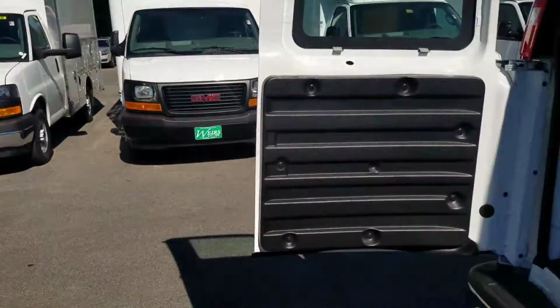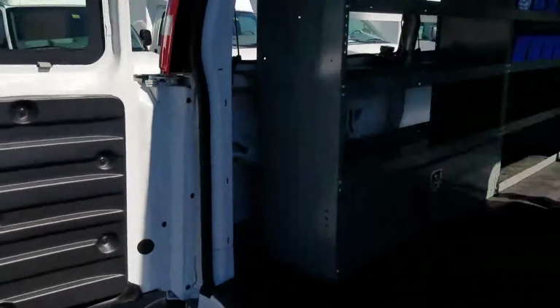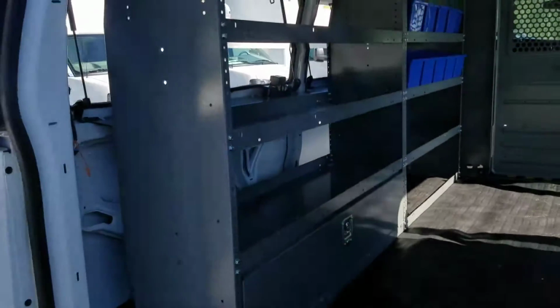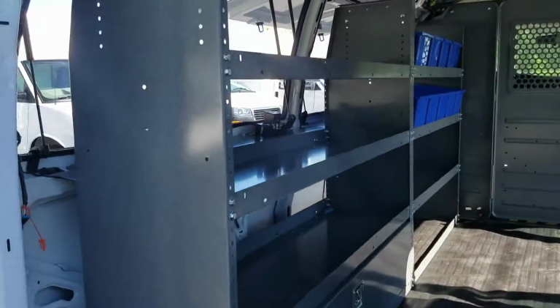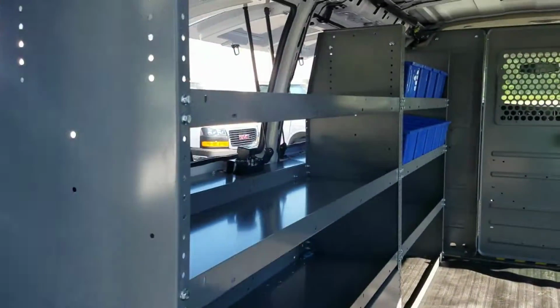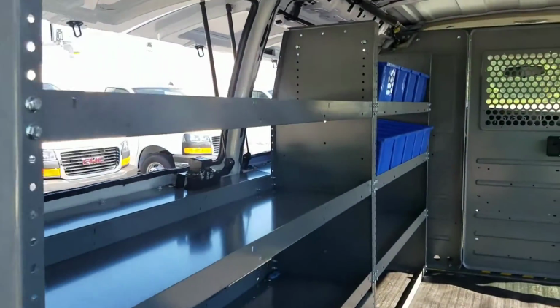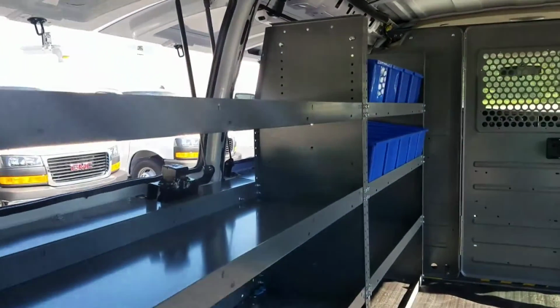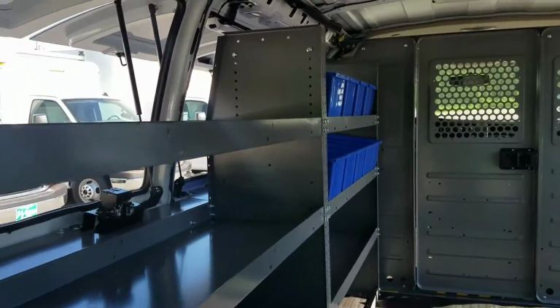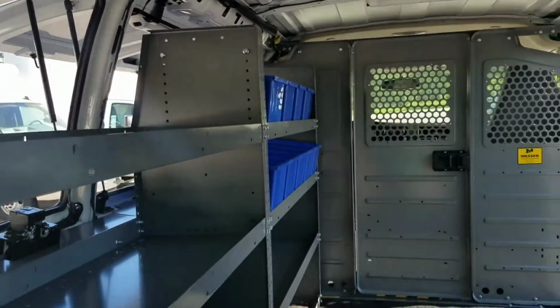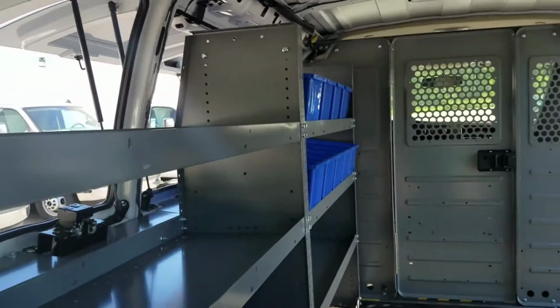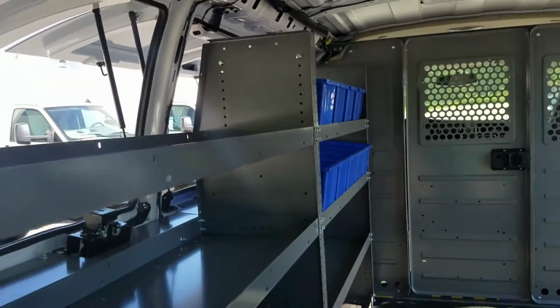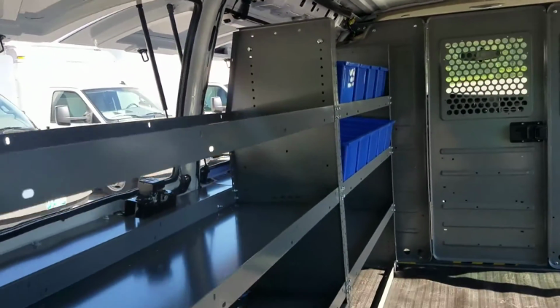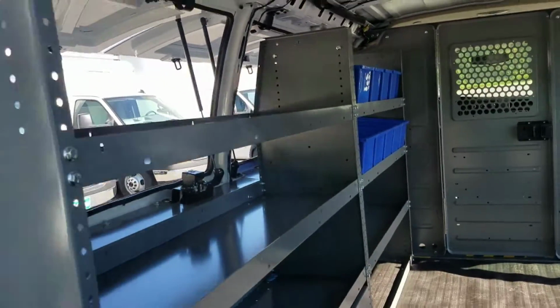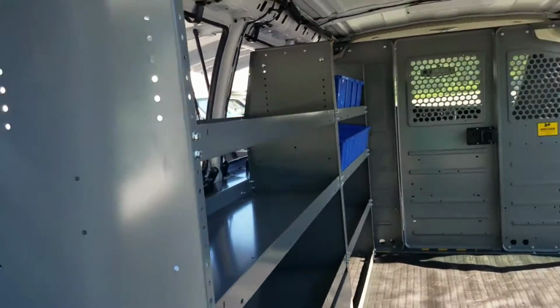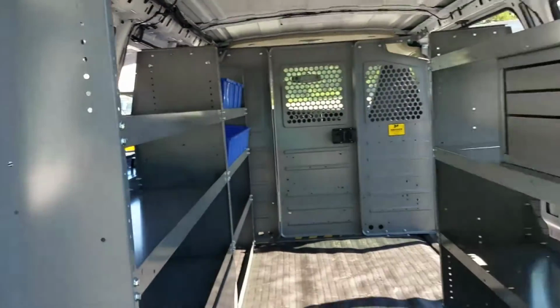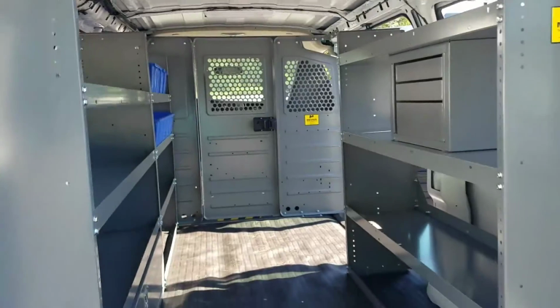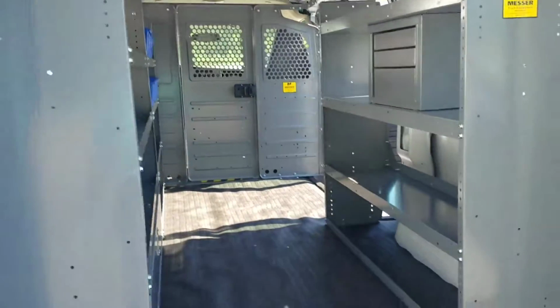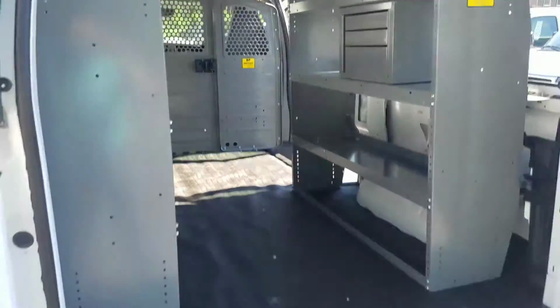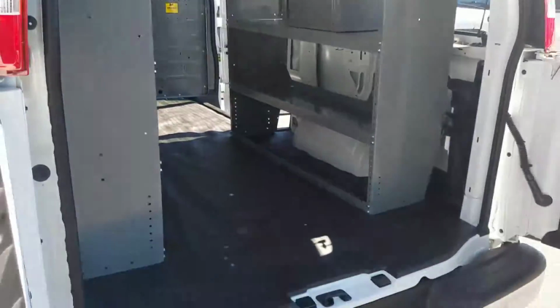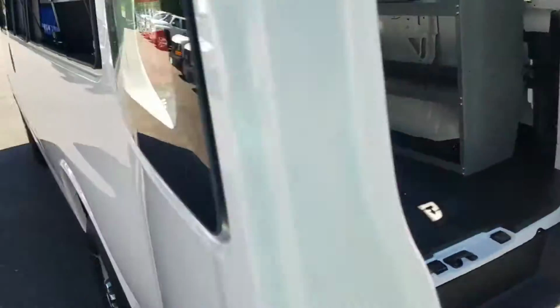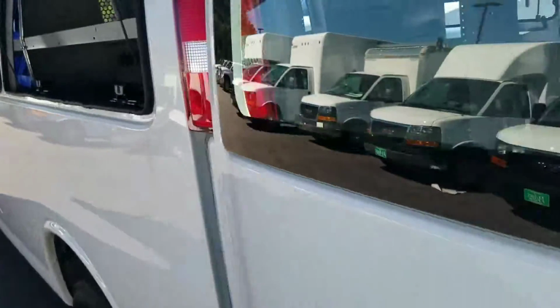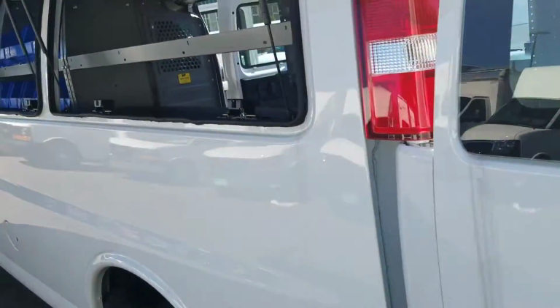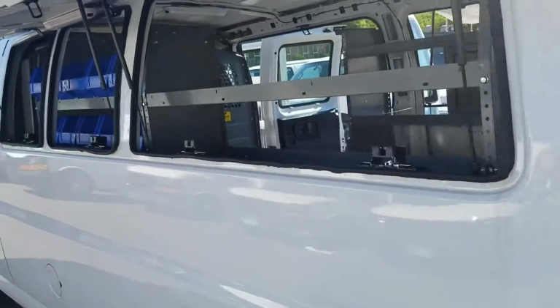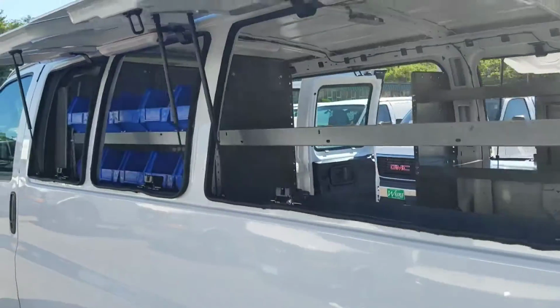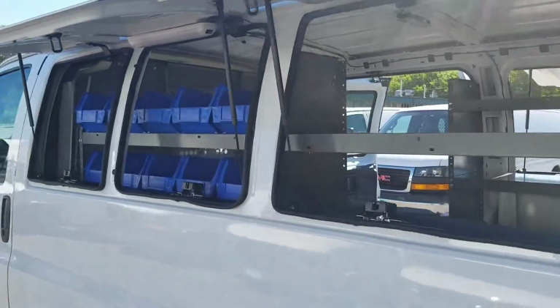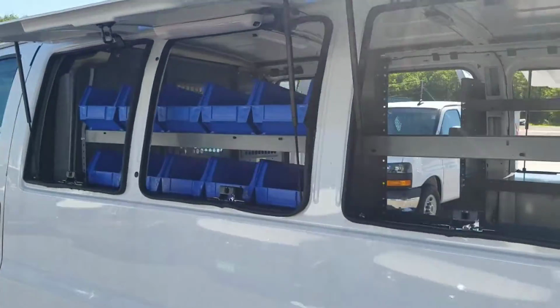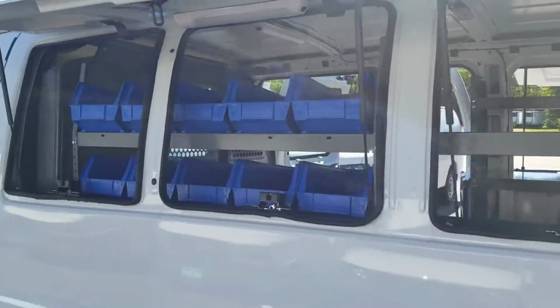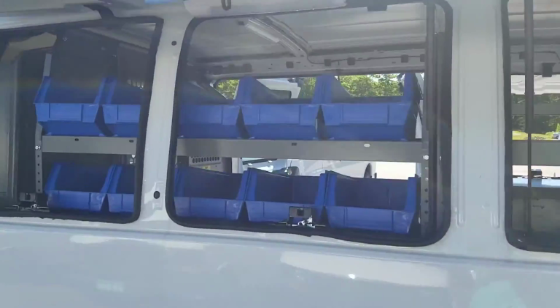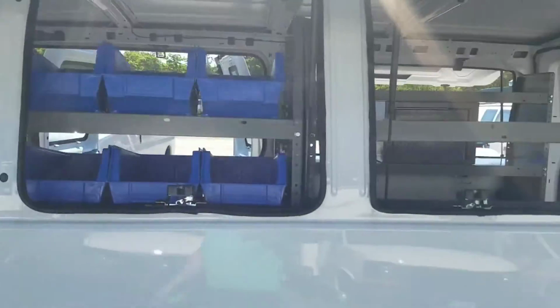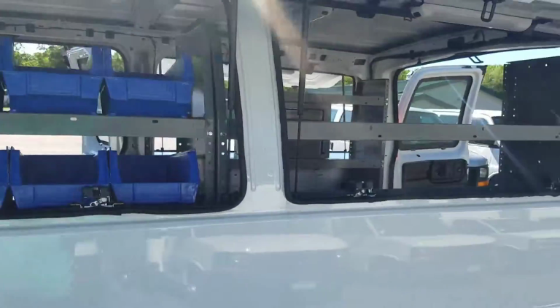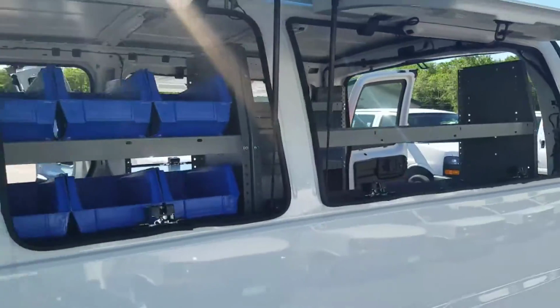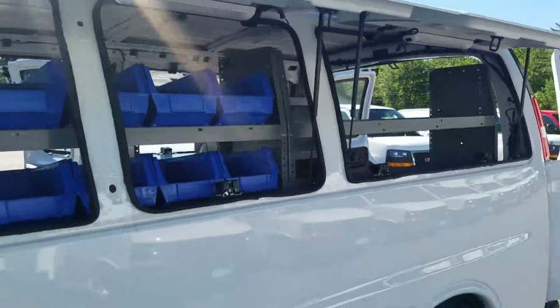I don't know how long this package is going to be around. I don't know how long they're going to last here. We got five of them, but it's definitely worth coming down to take a look at. If you use the Savannah van, this could definitely make your life easier. Again, this is called the GMC Savannah Pro.